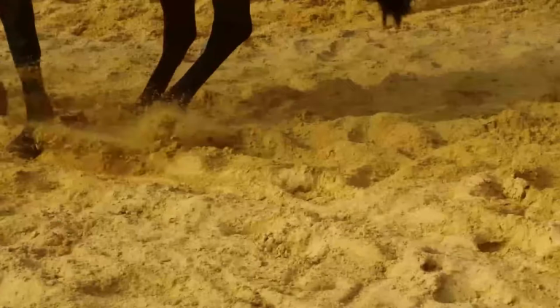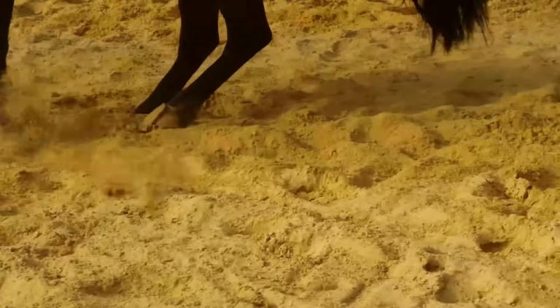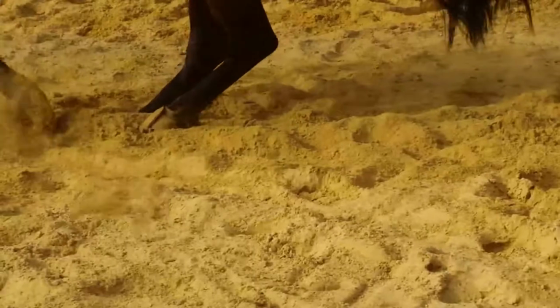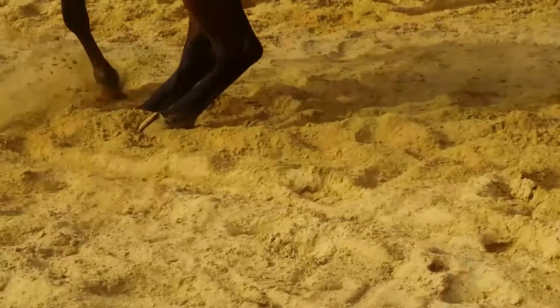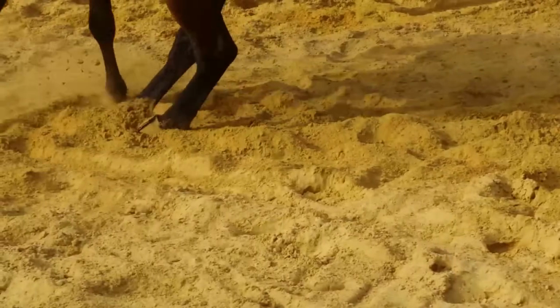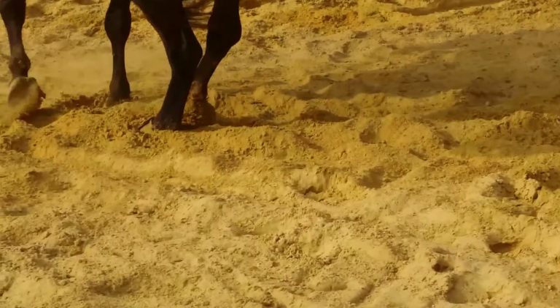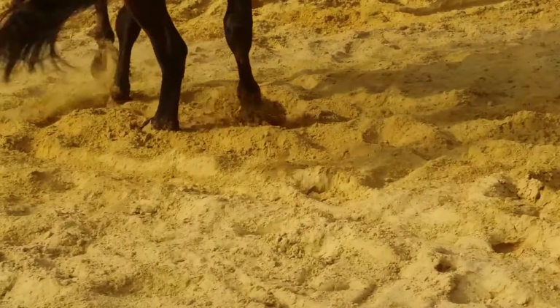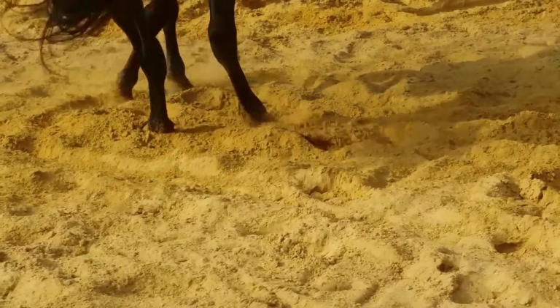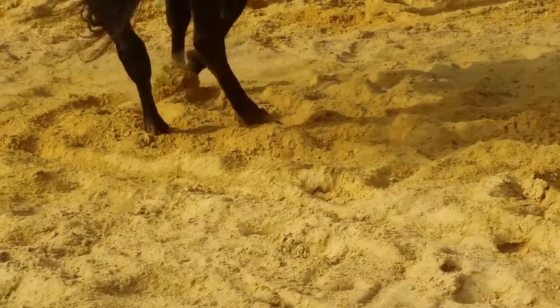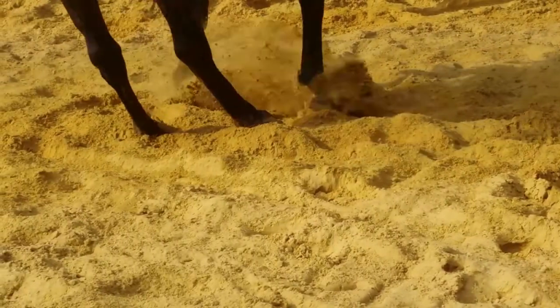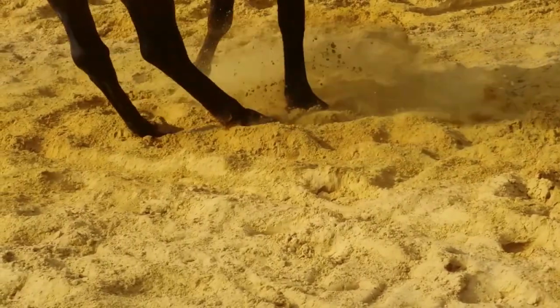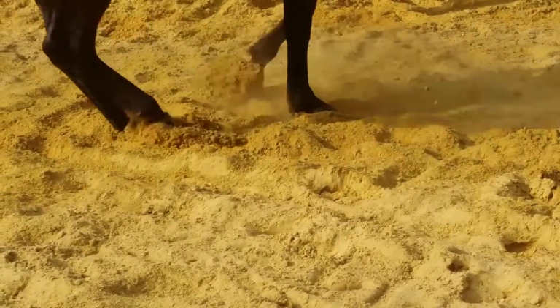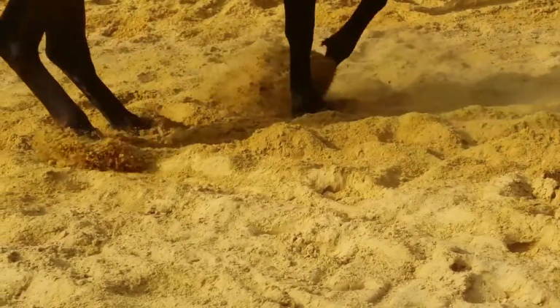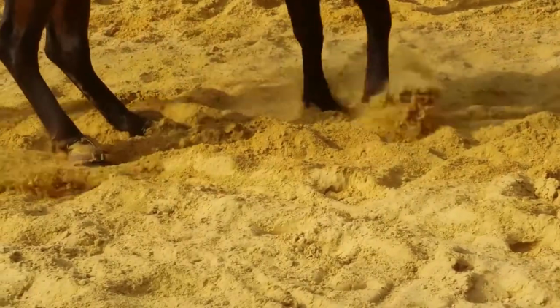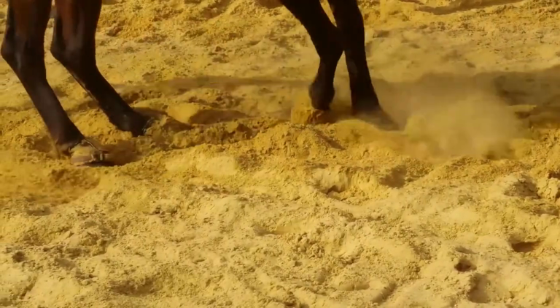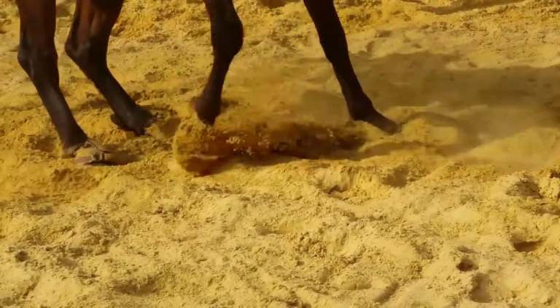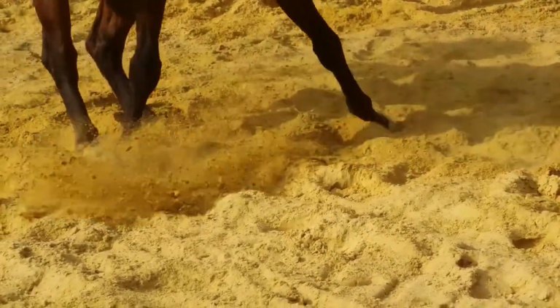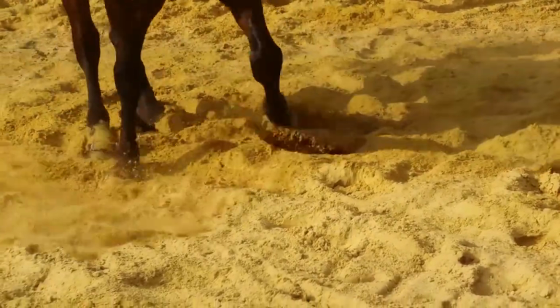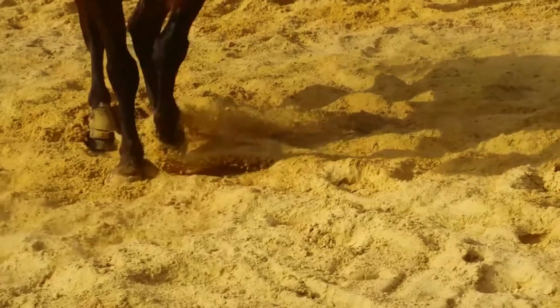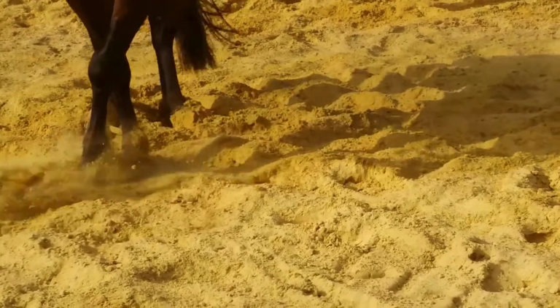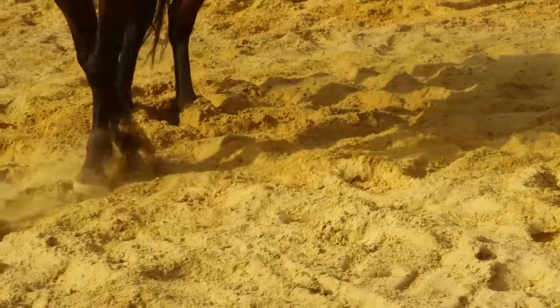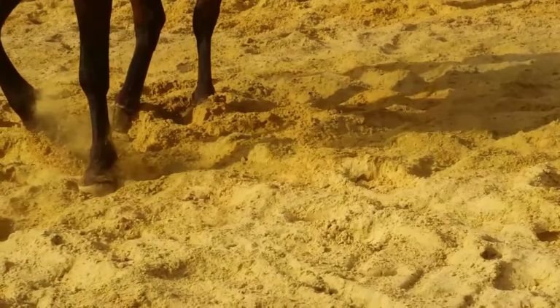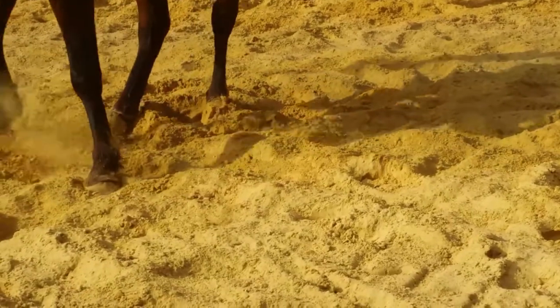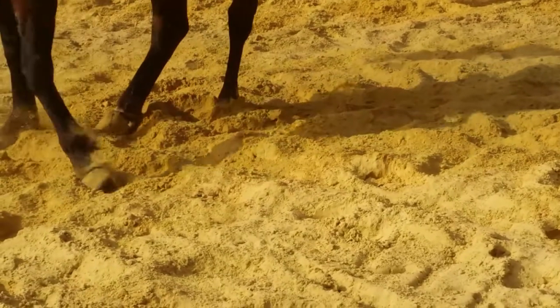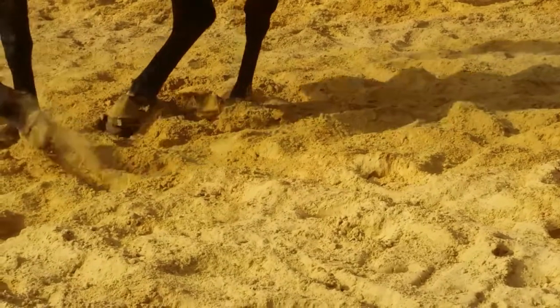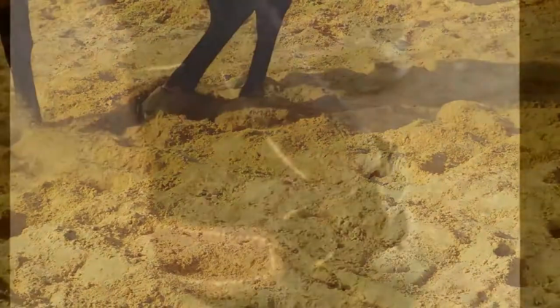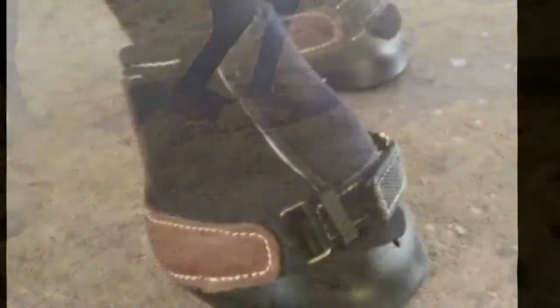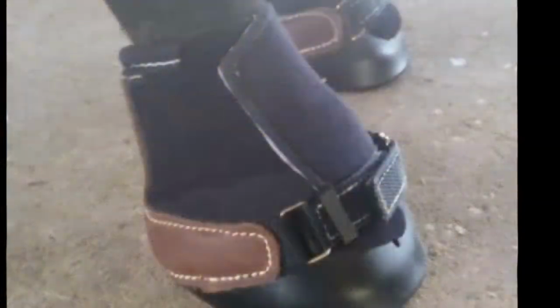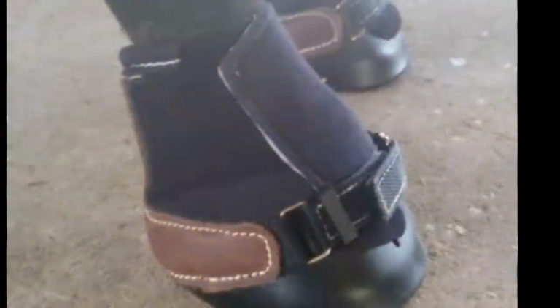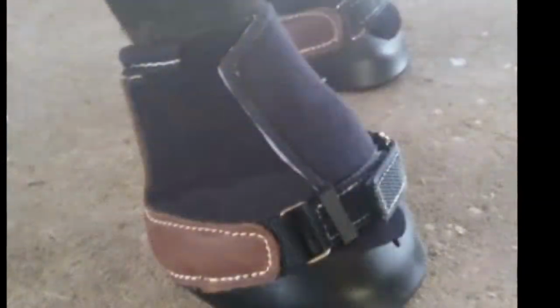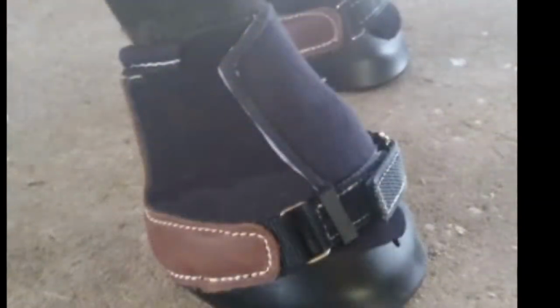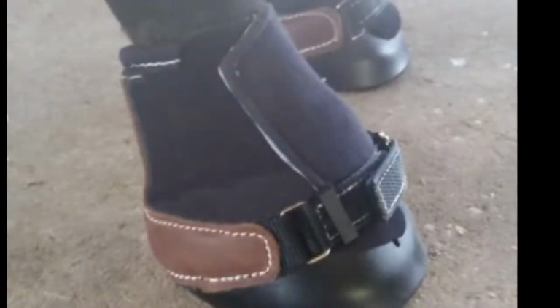What we really need is a solution that can be easily customized for a horse's comfort, support, and protection. Now with Freedom Boot, you can.